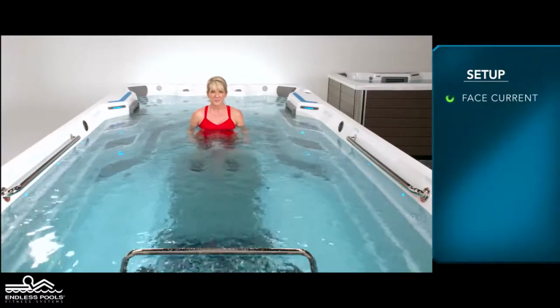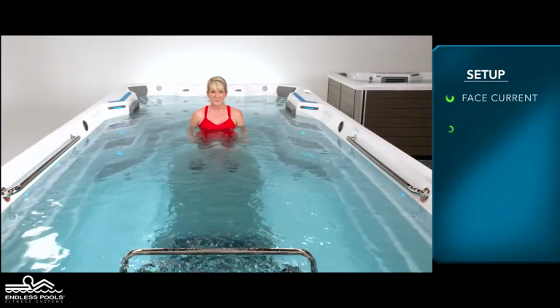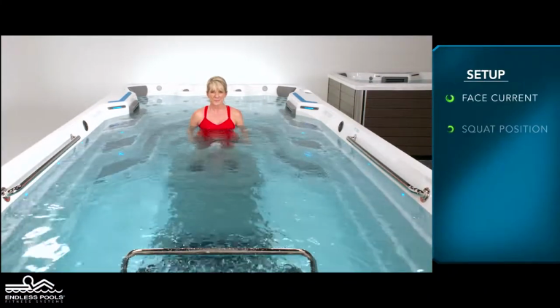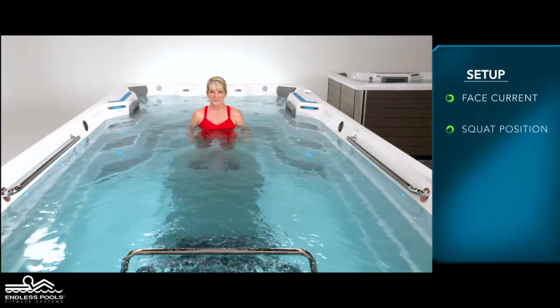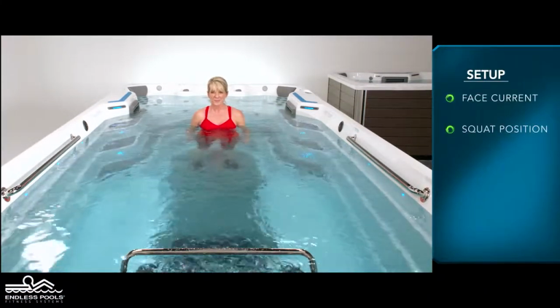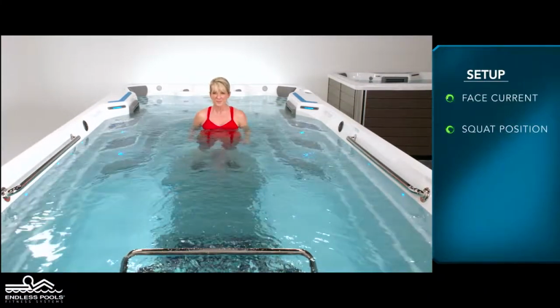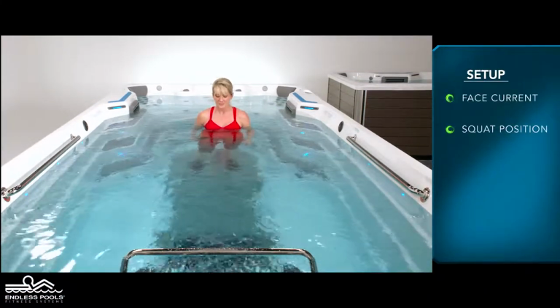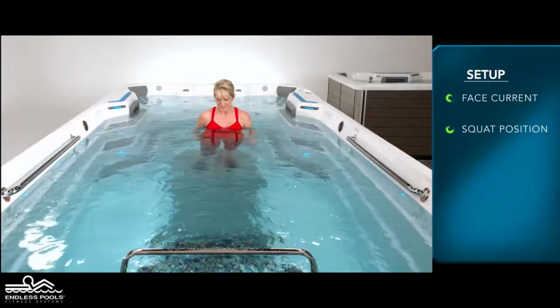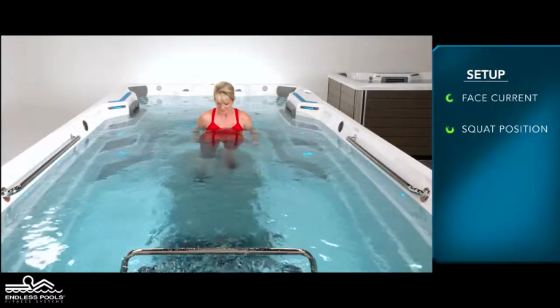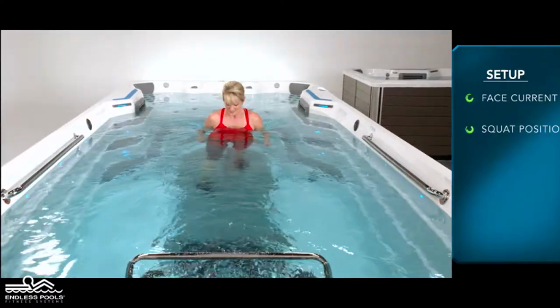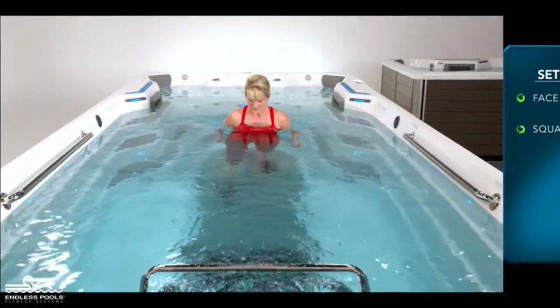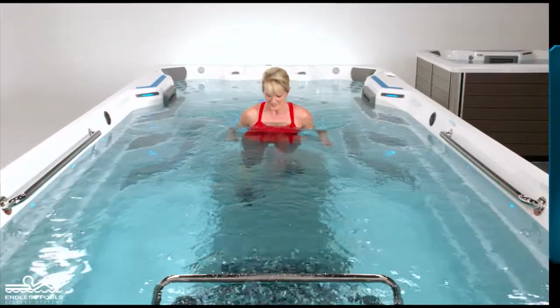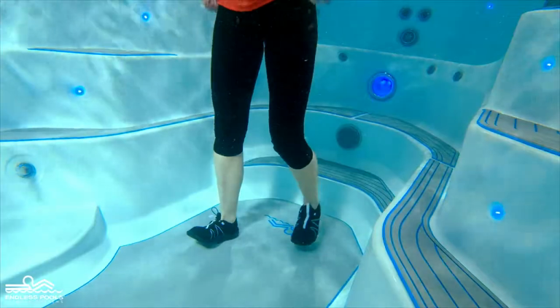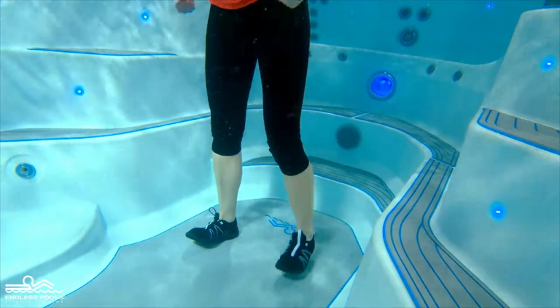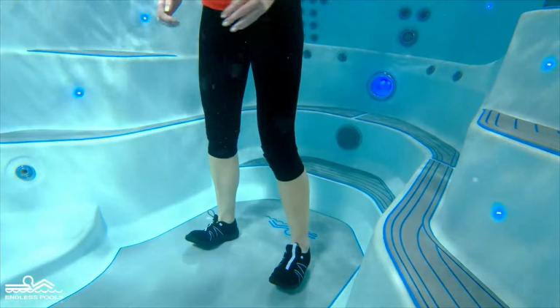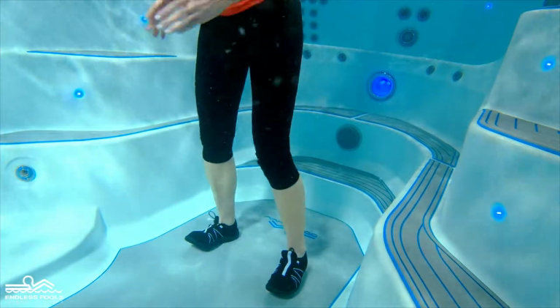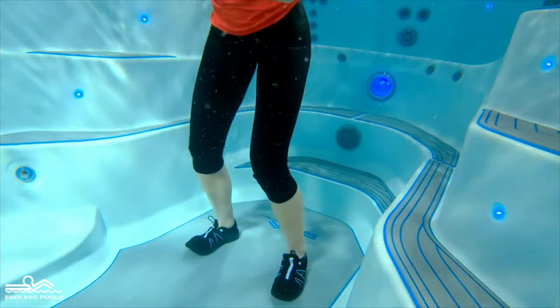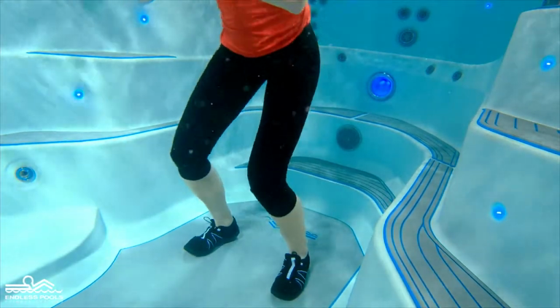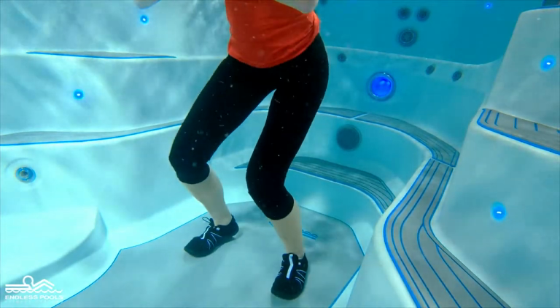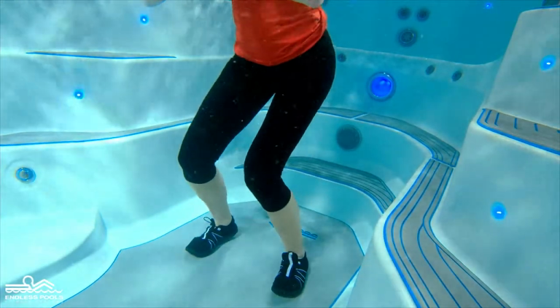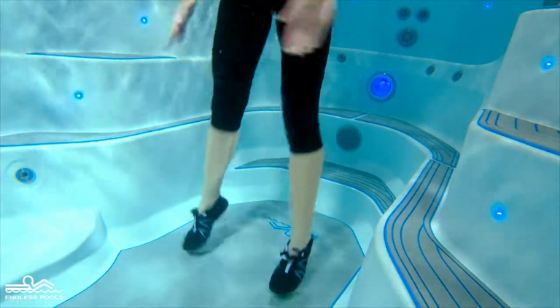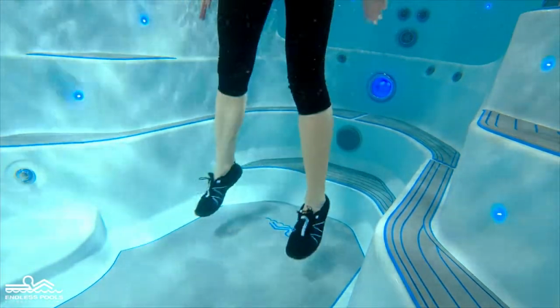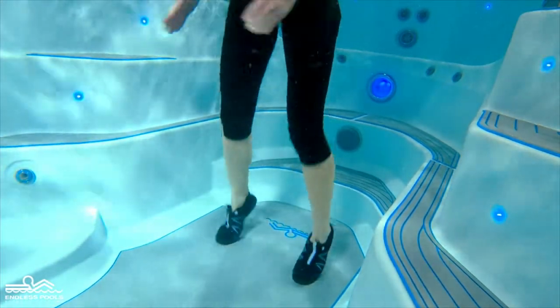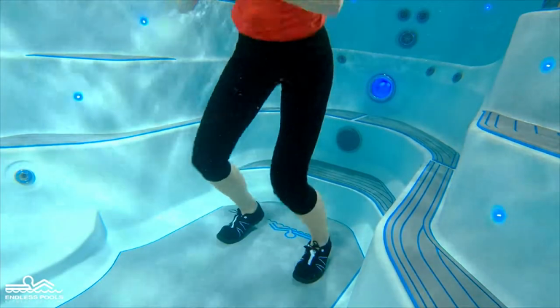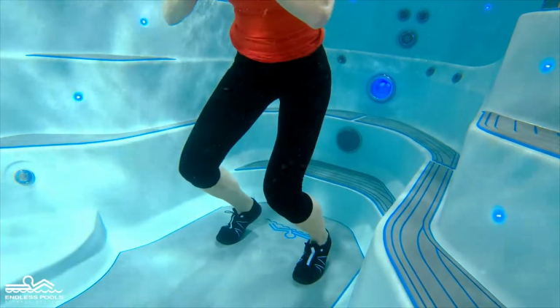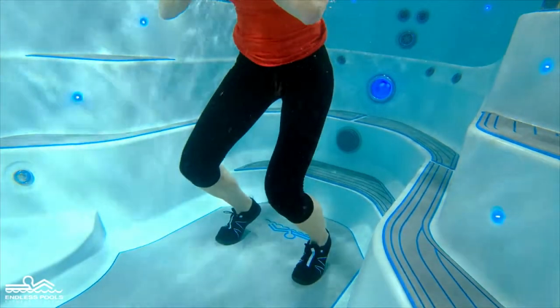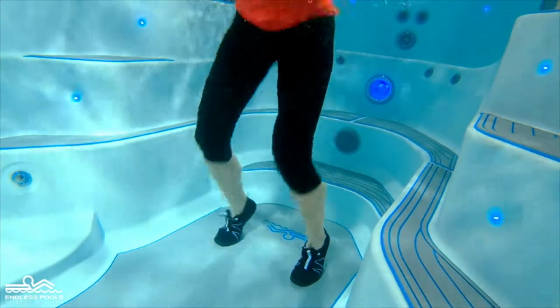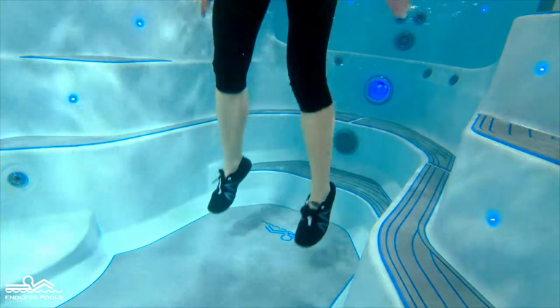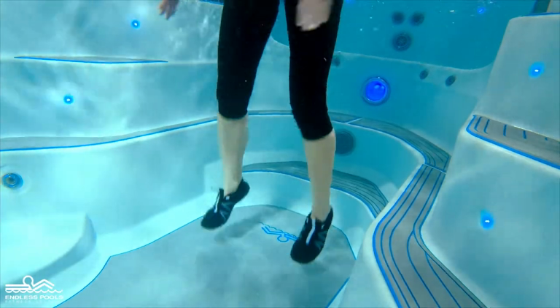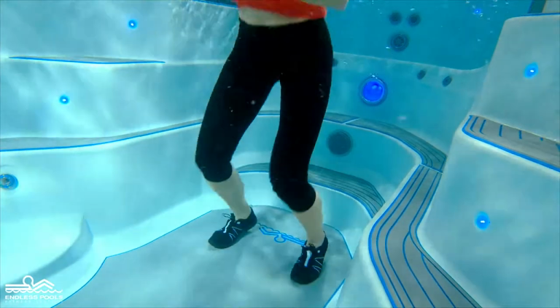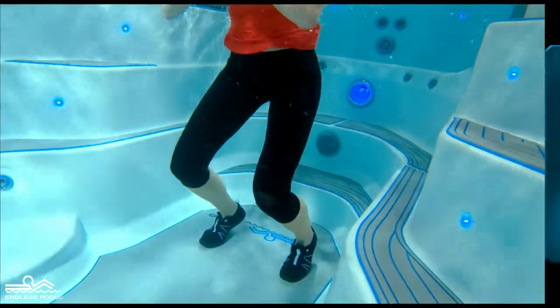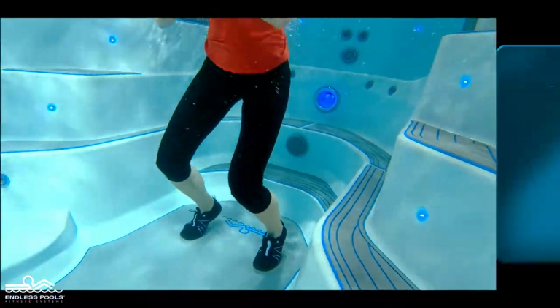Start the exercise by going into a squat position. At the bottom of the squat, accelerate upwards pressing off the bottom of the floor. For beginners,